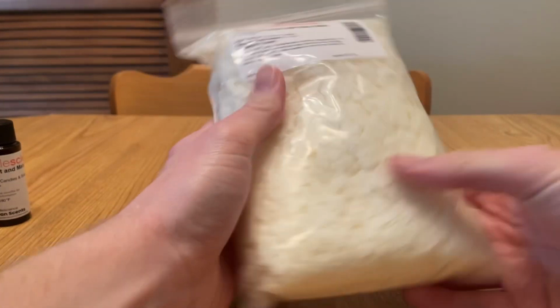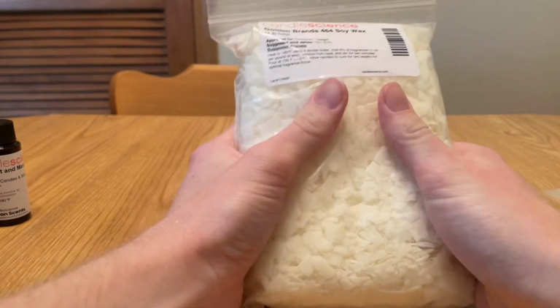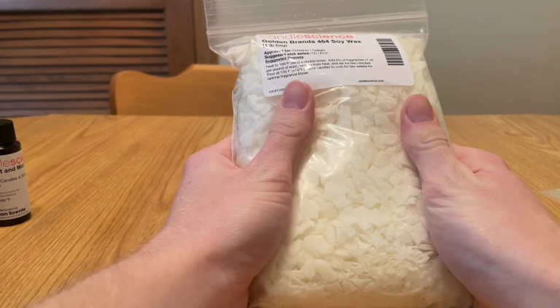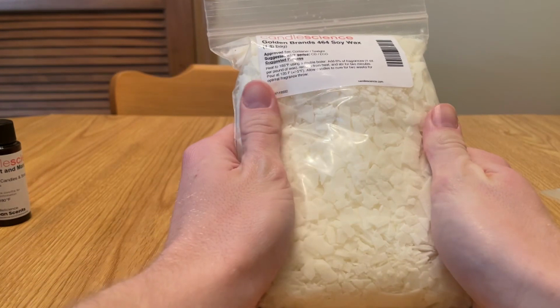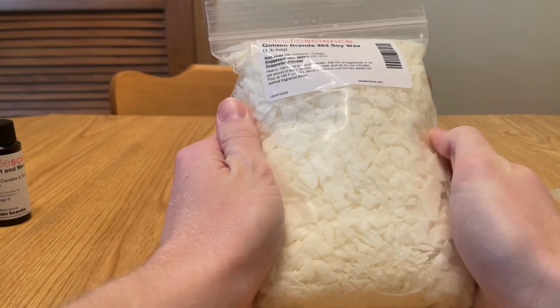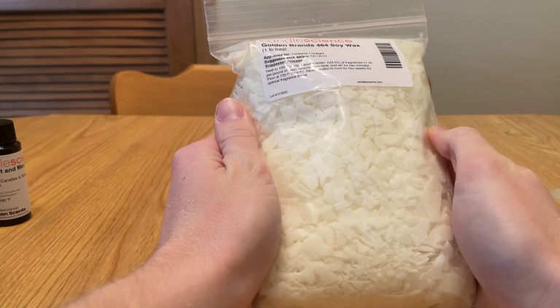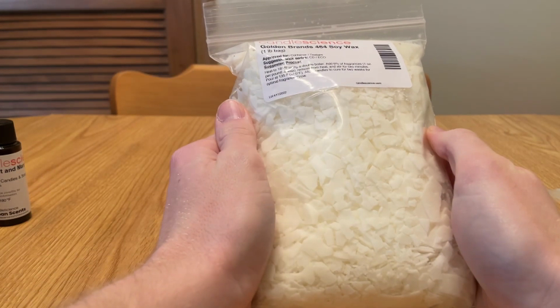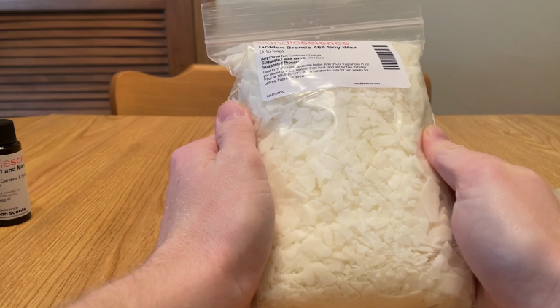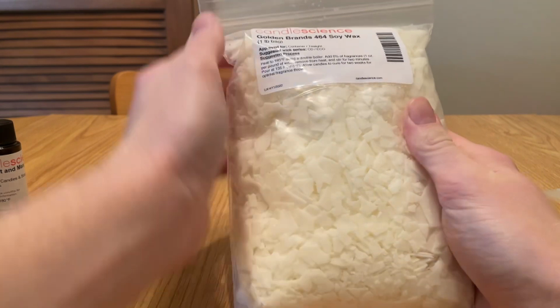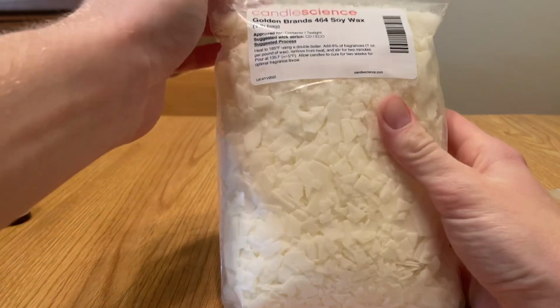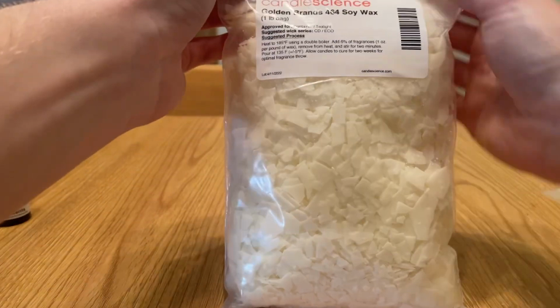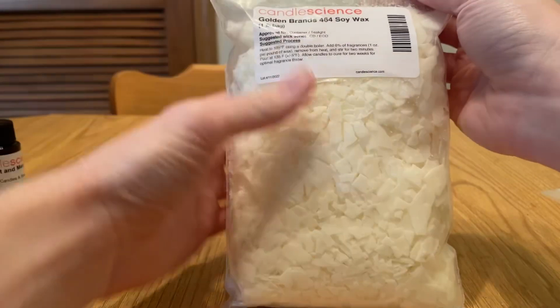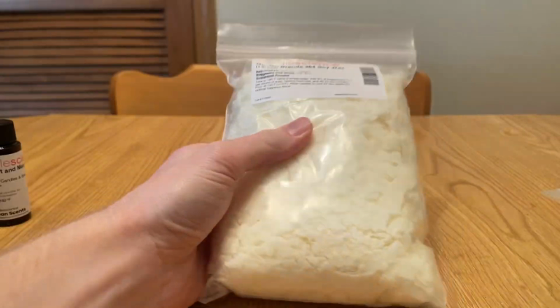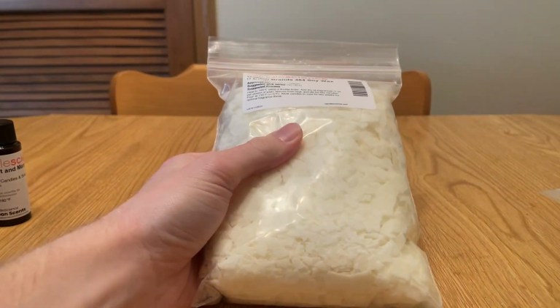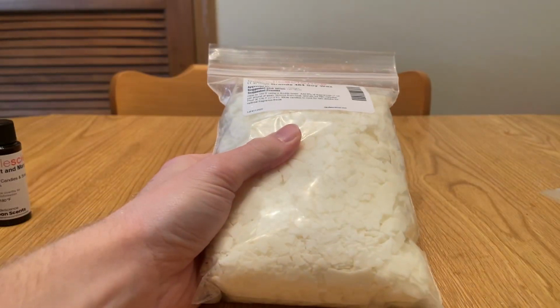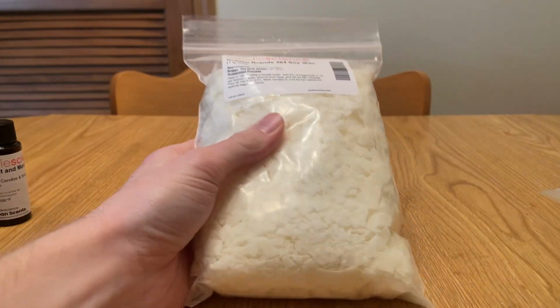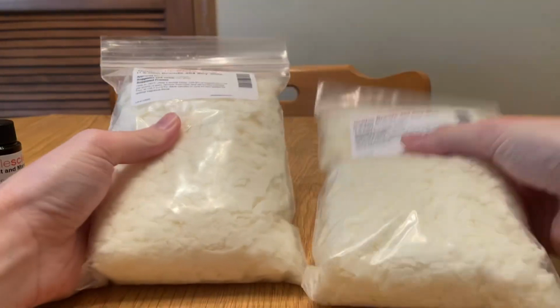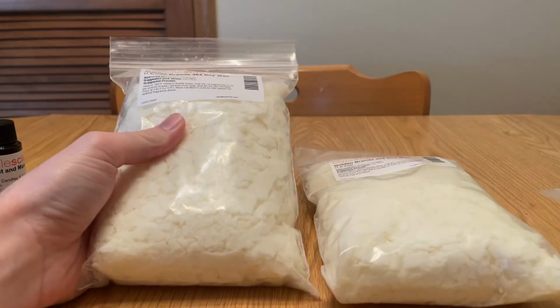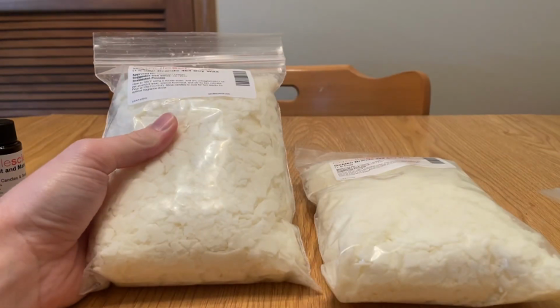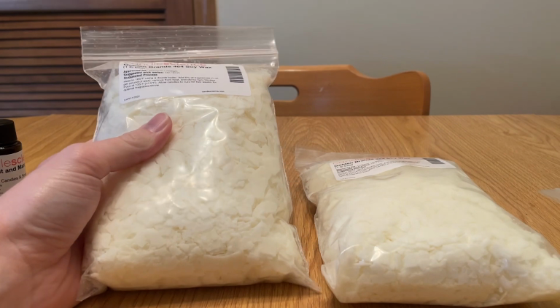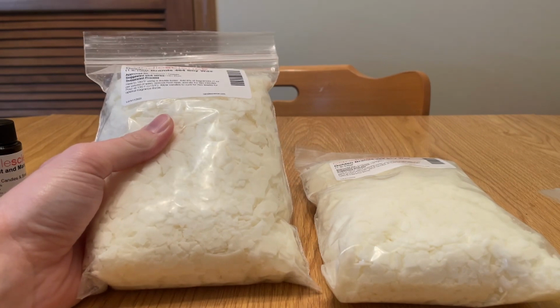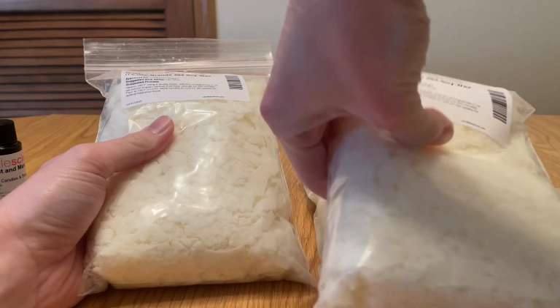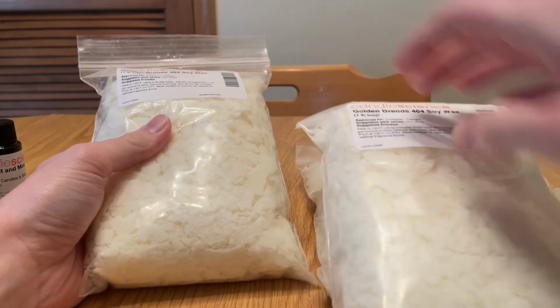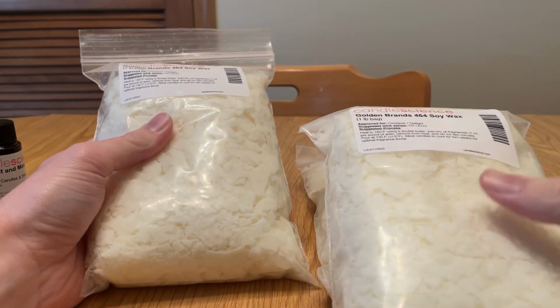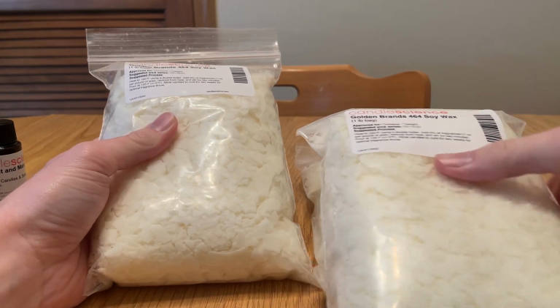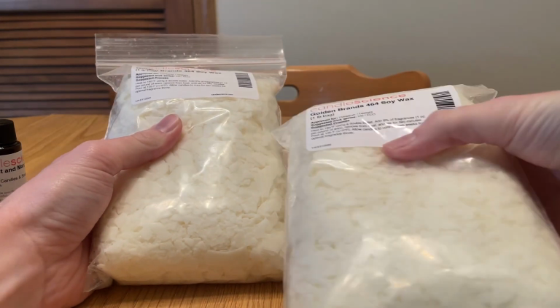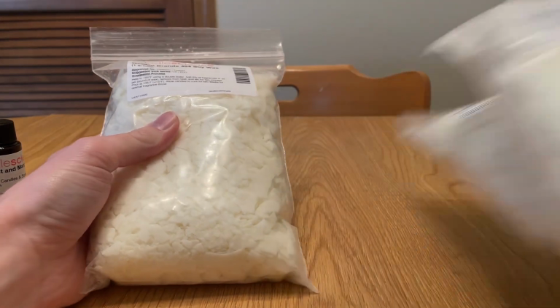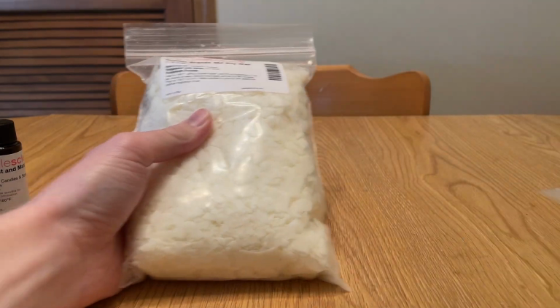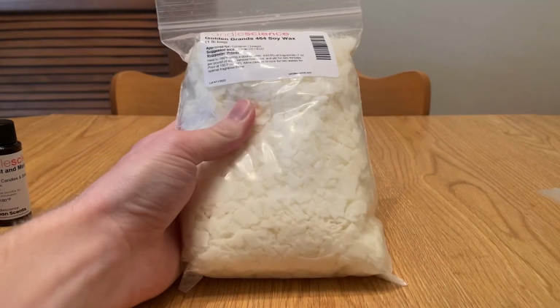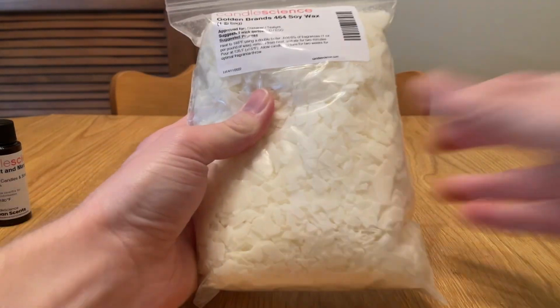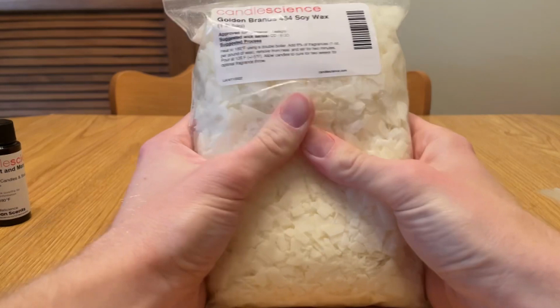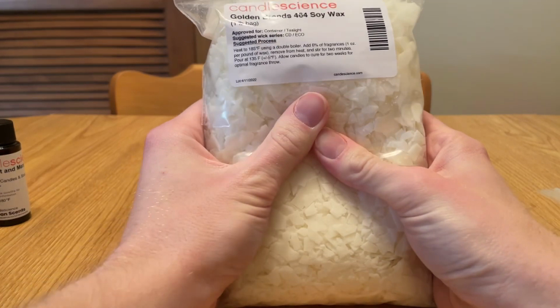To start, I have a one-pound bag of wax. It came with four bags. These are supposed to be wax flakes.